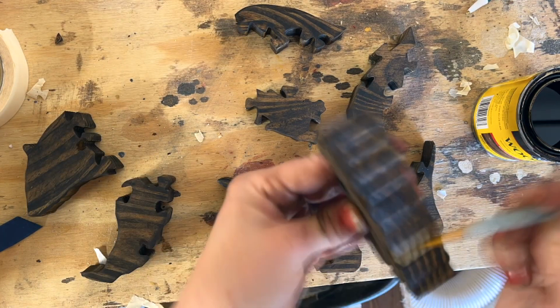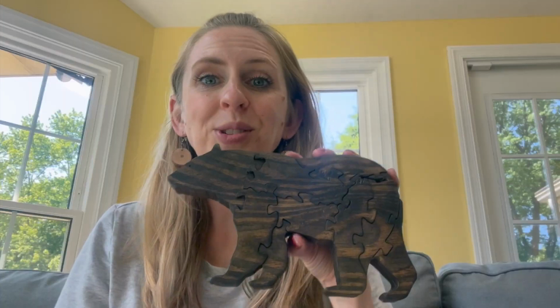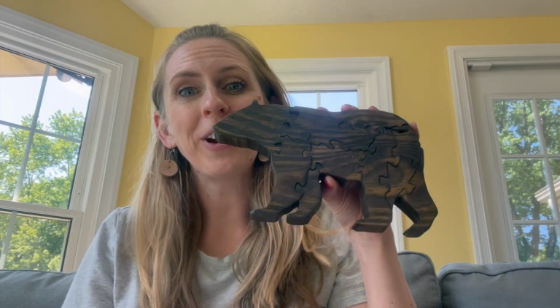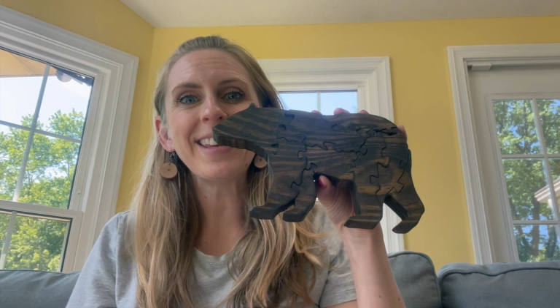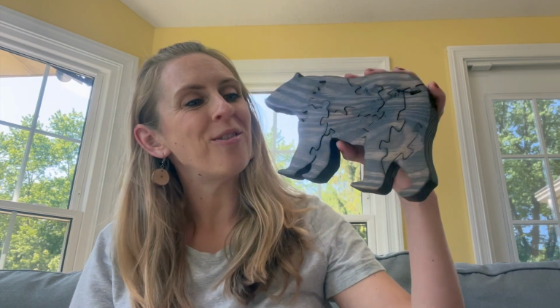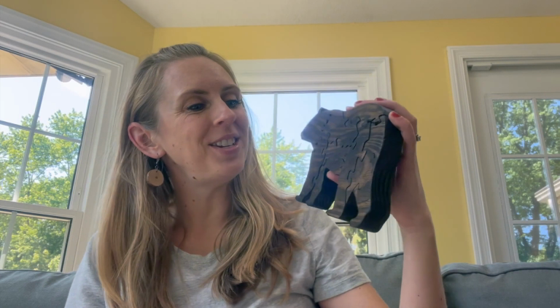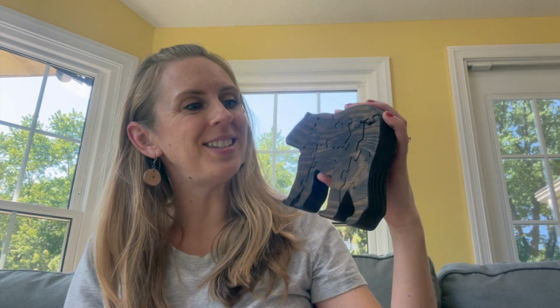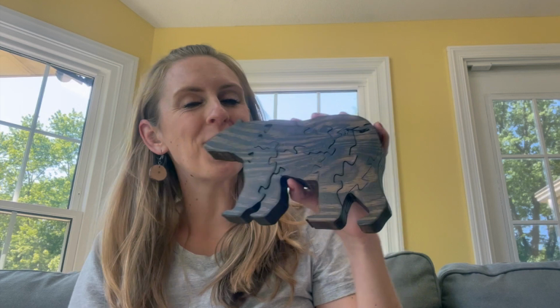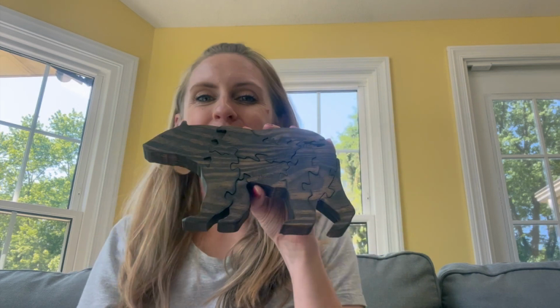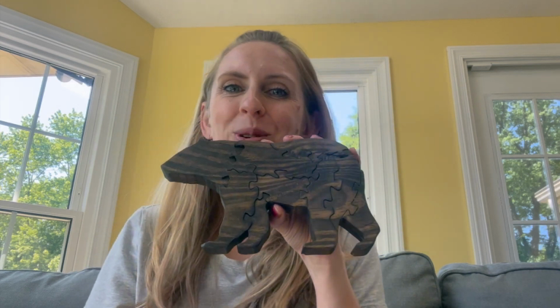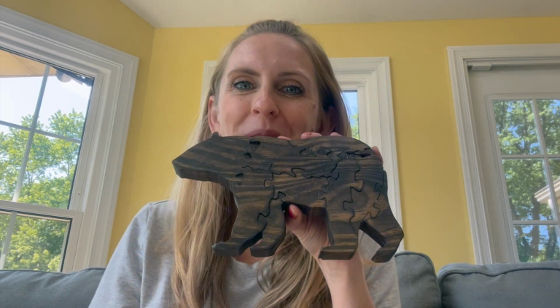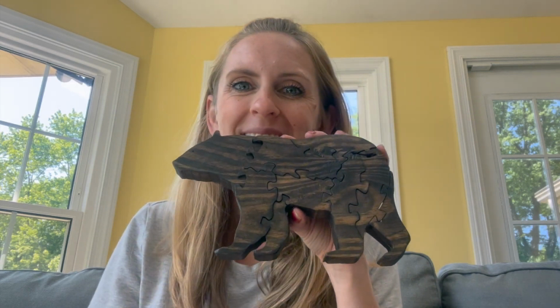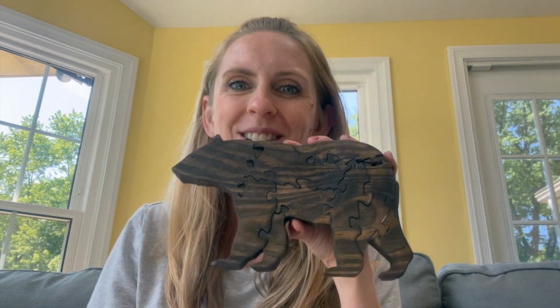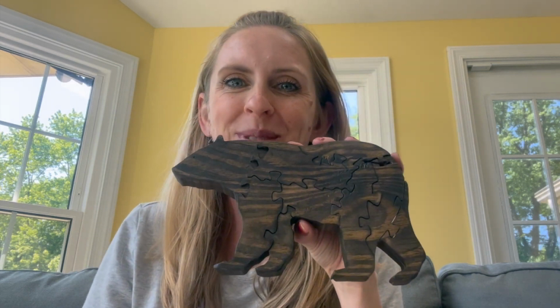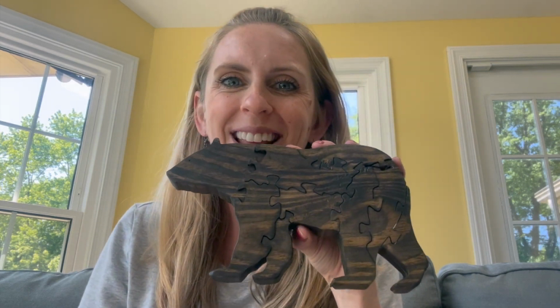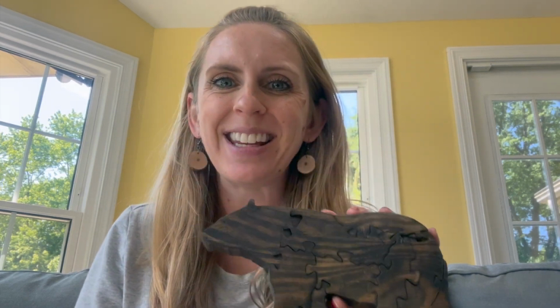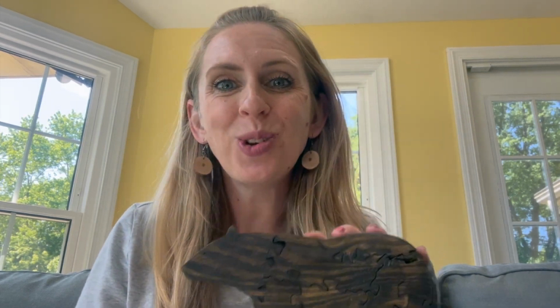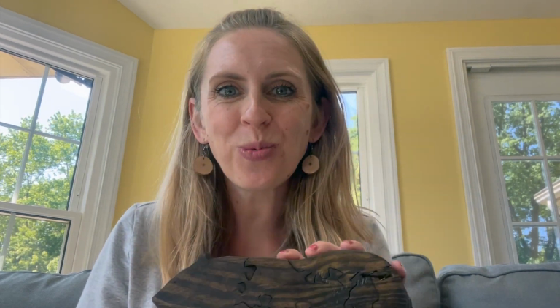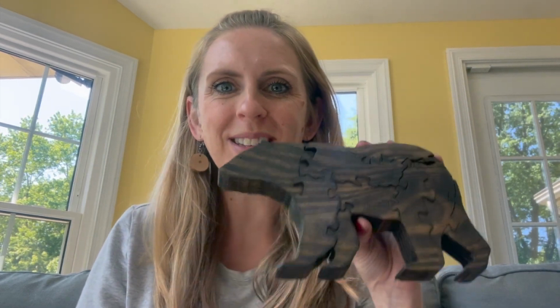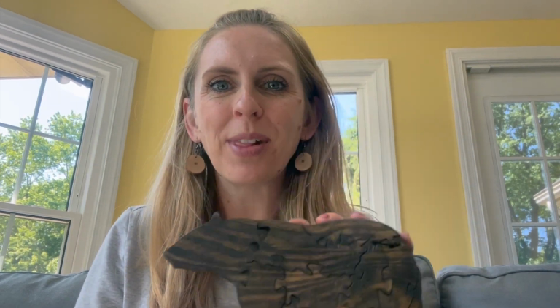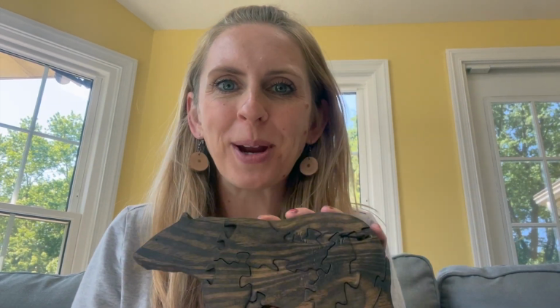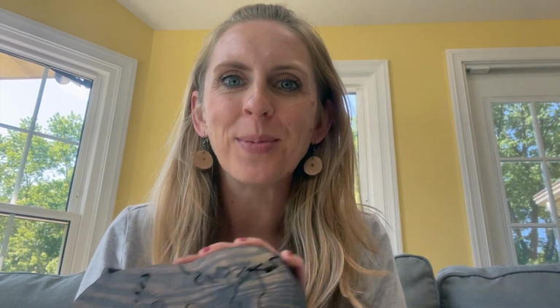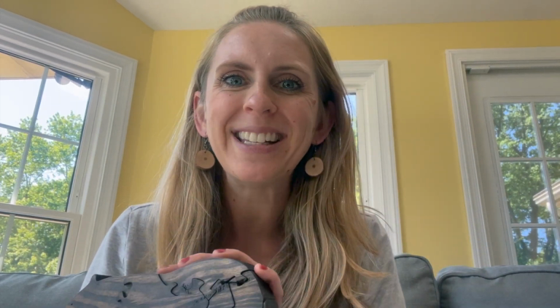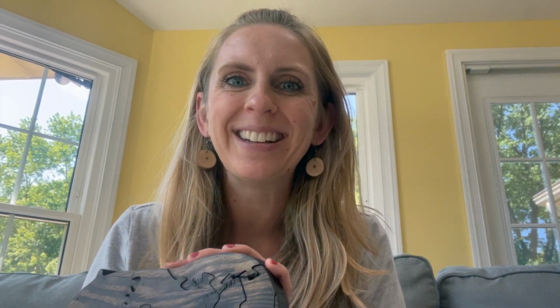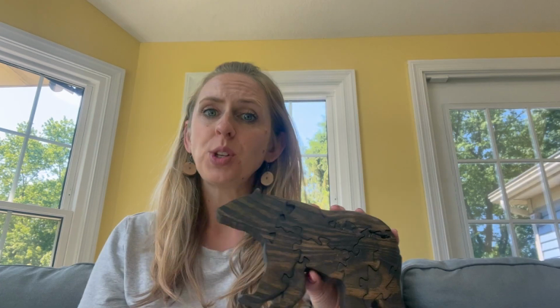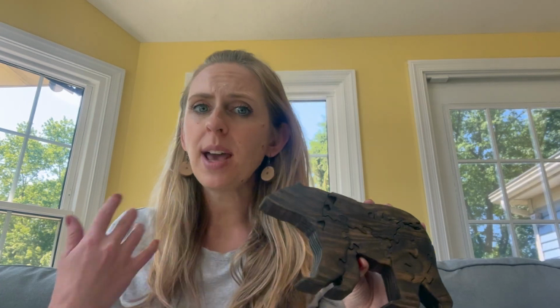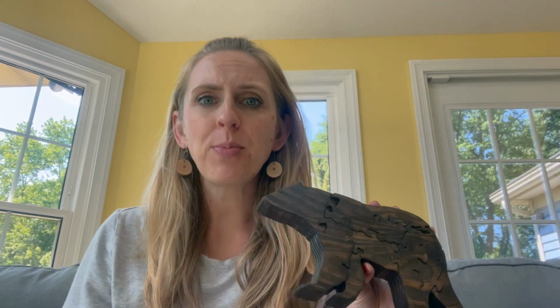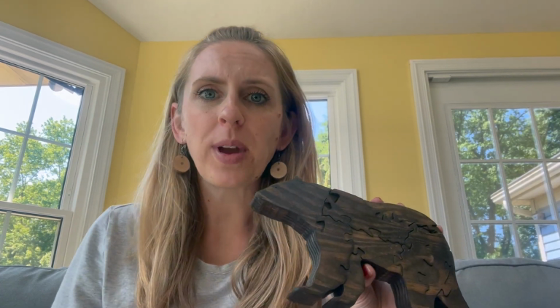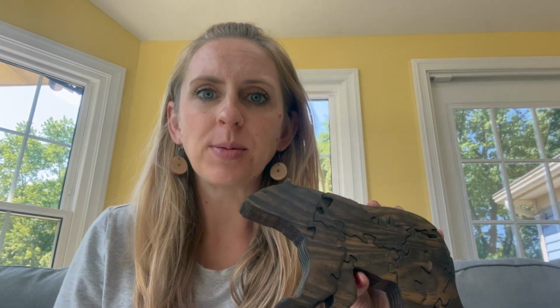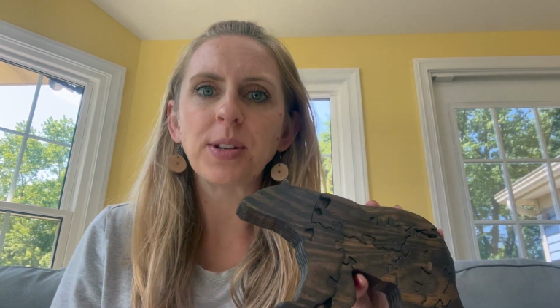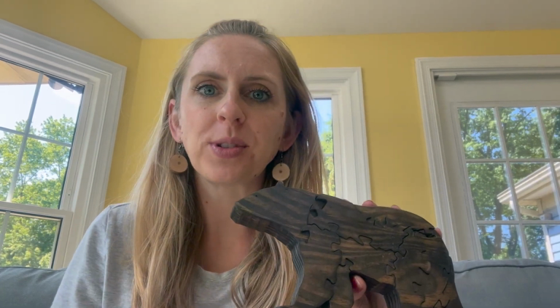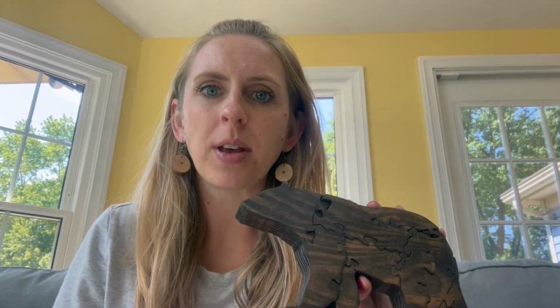Here he is all finished and sealed up — just adorable, I think. I'll ship him down to Tennessee soon where they see black bears in abundance.